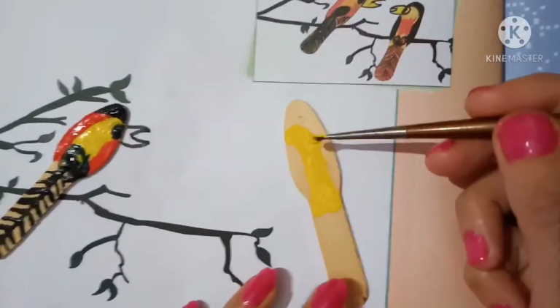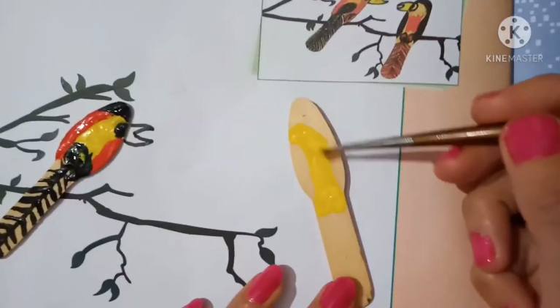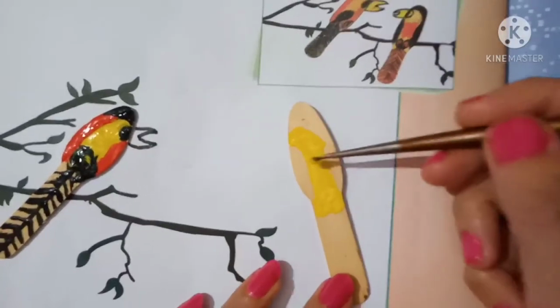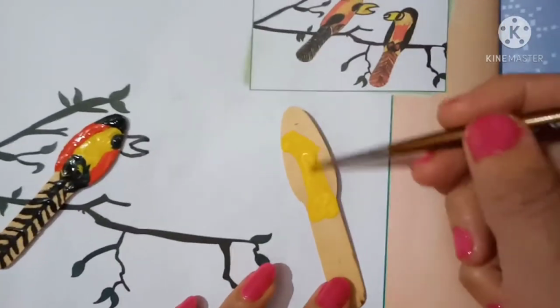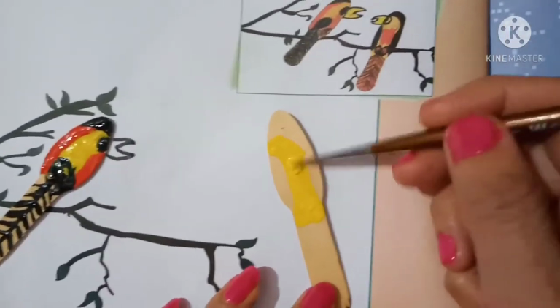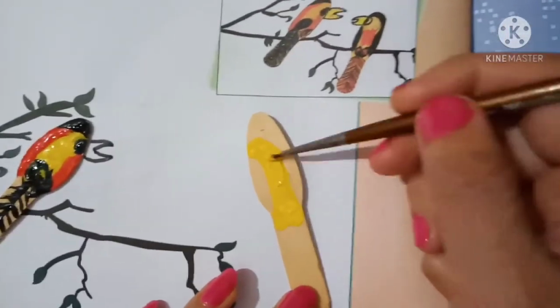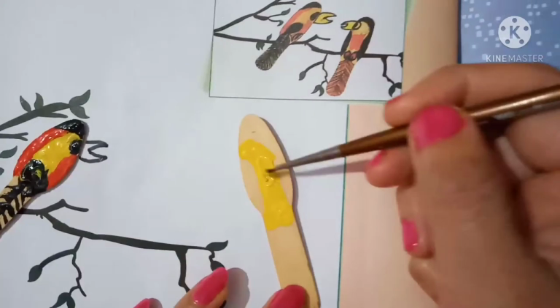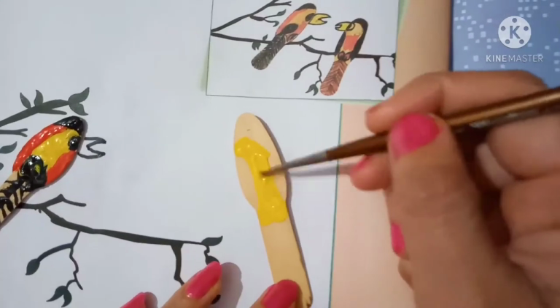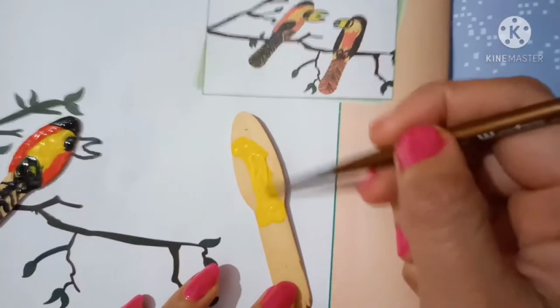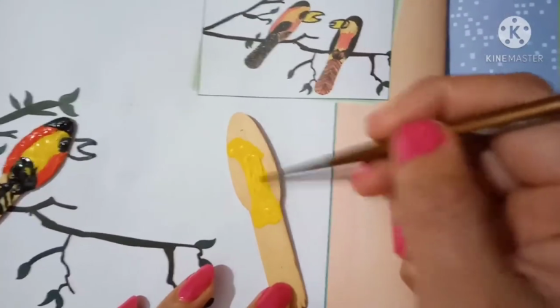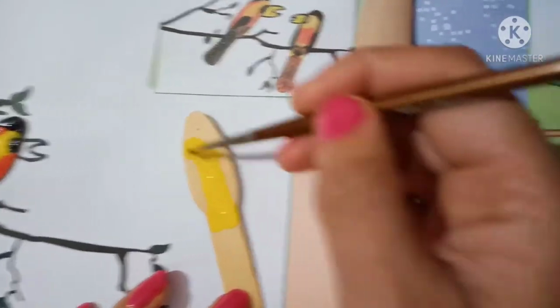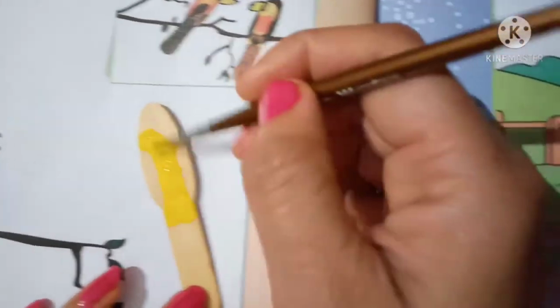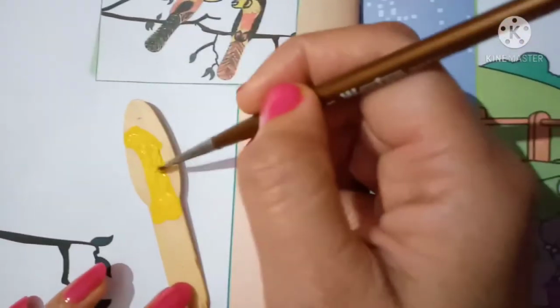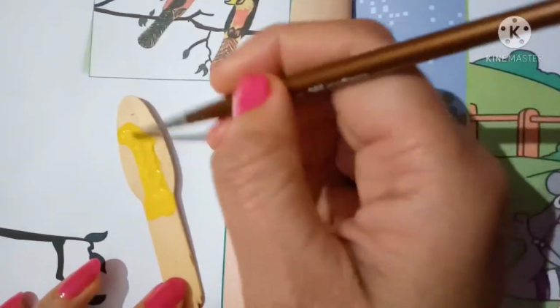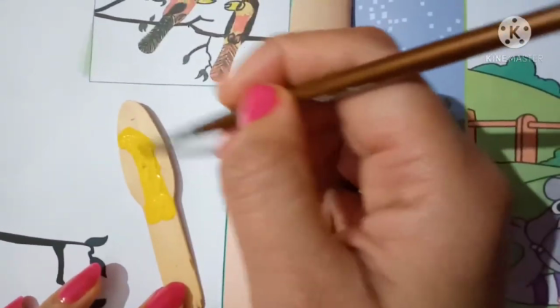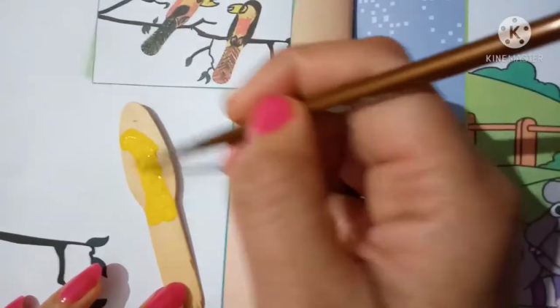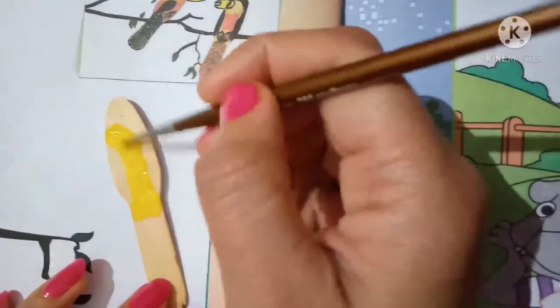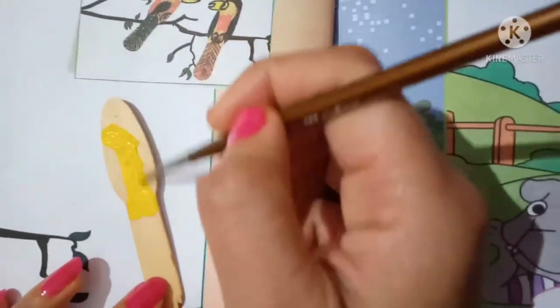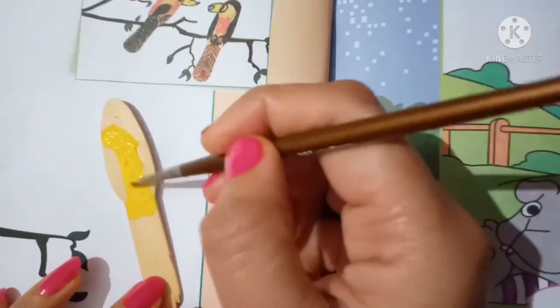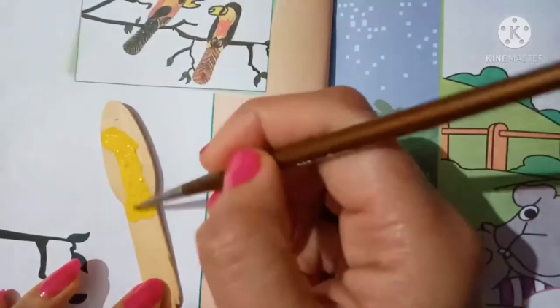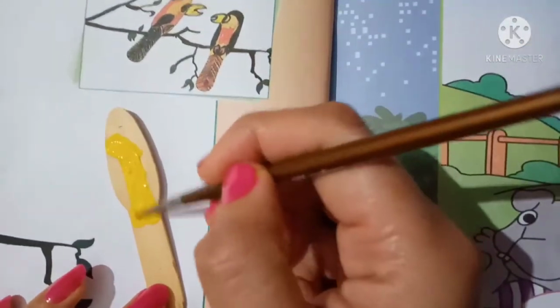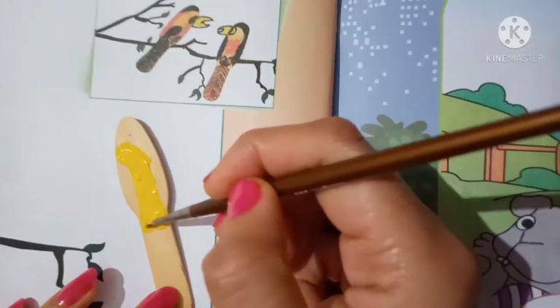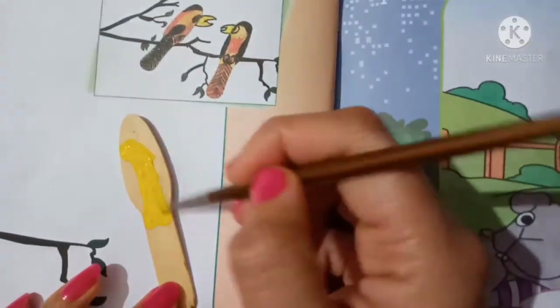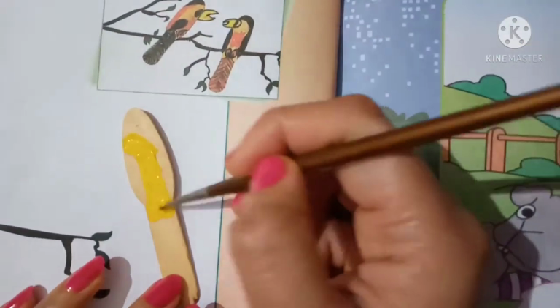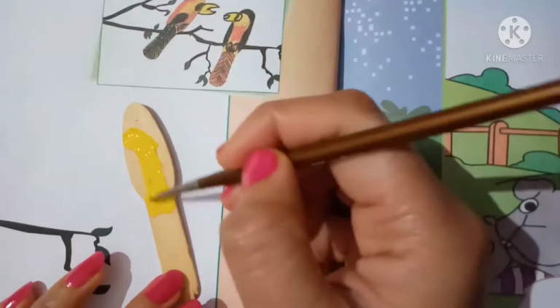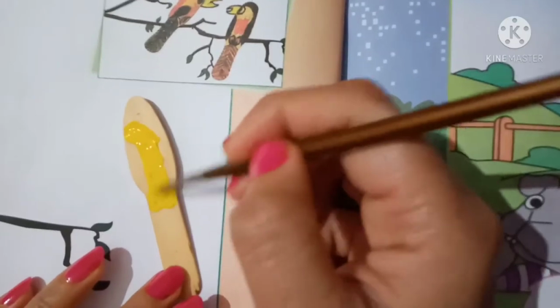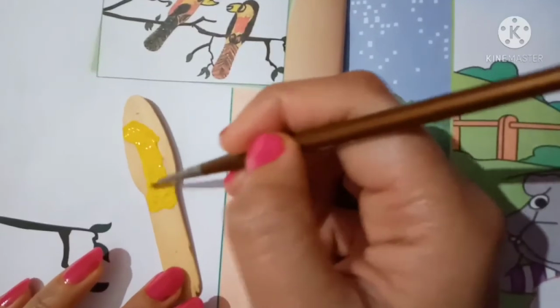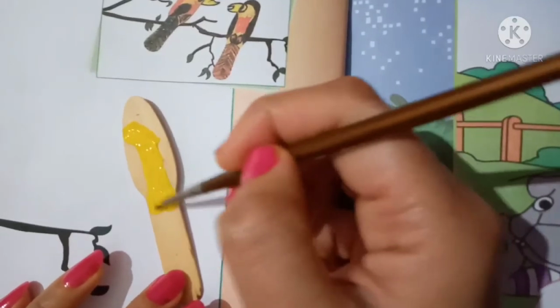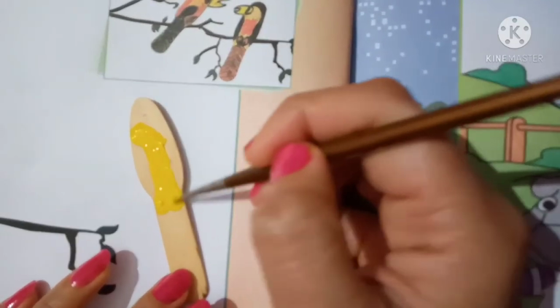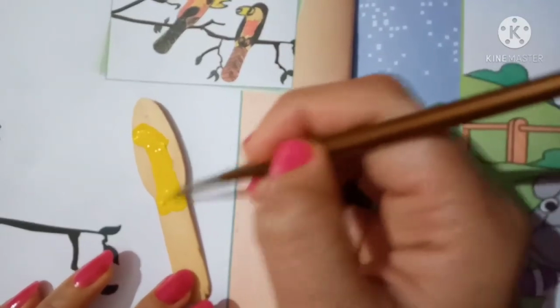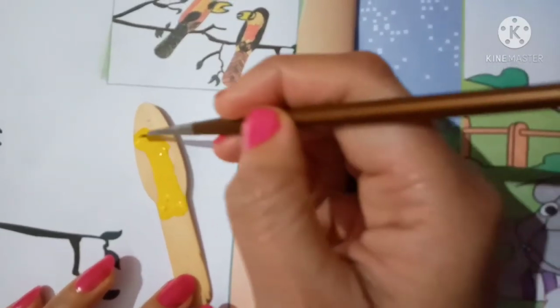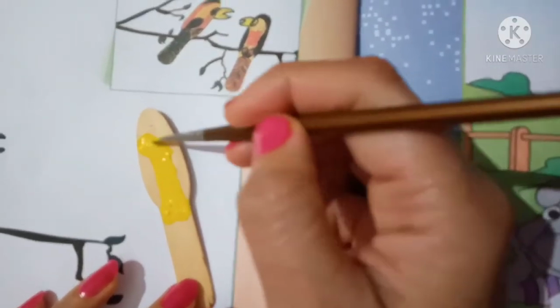First of all, take the ice cream spoon and color it like this.